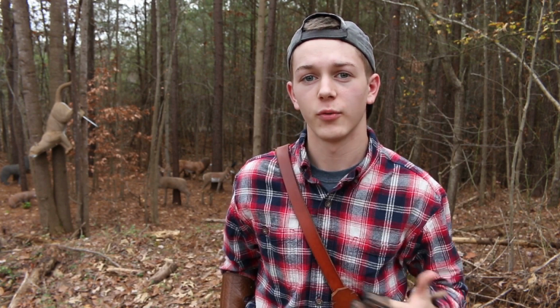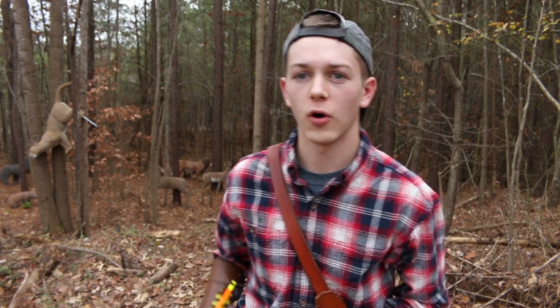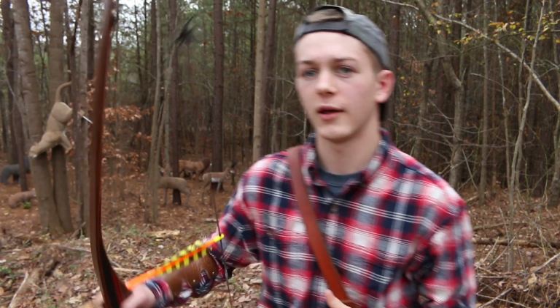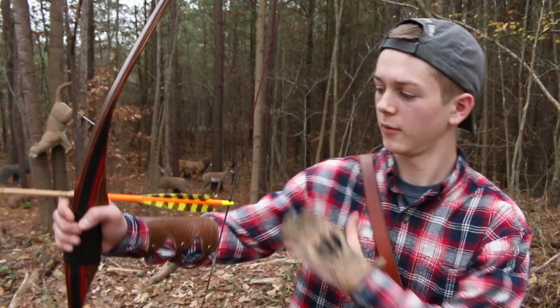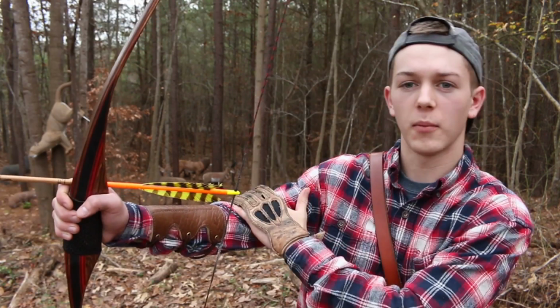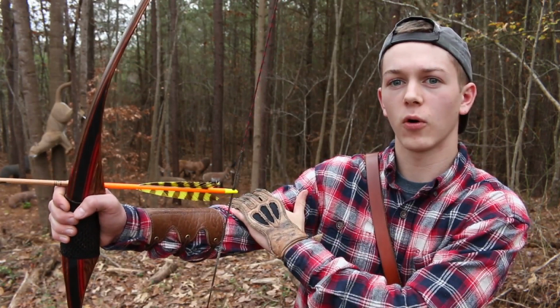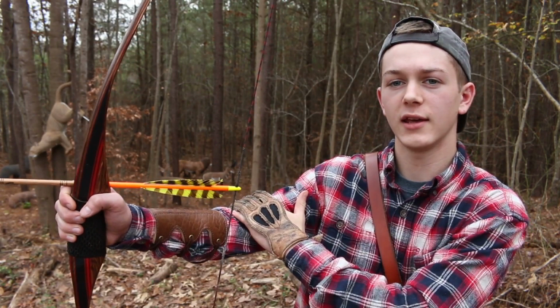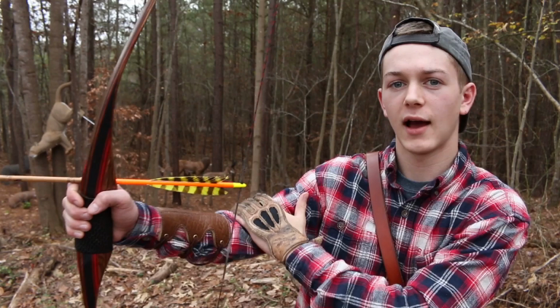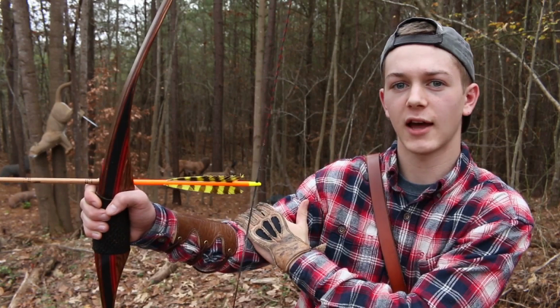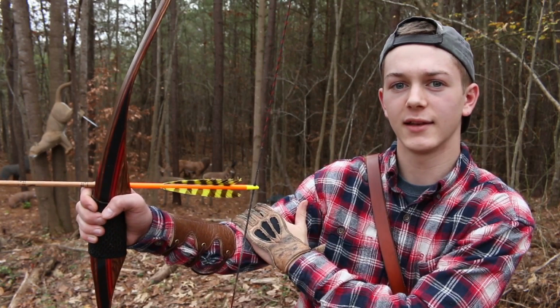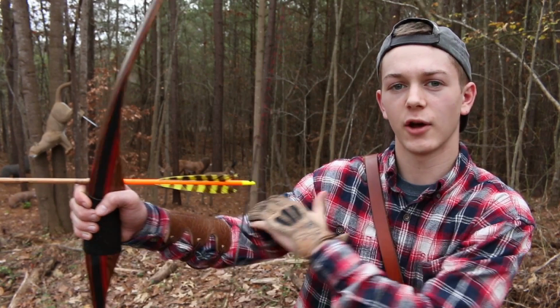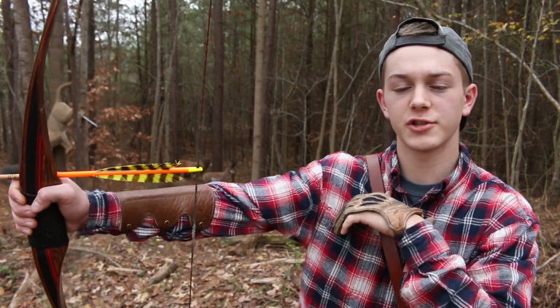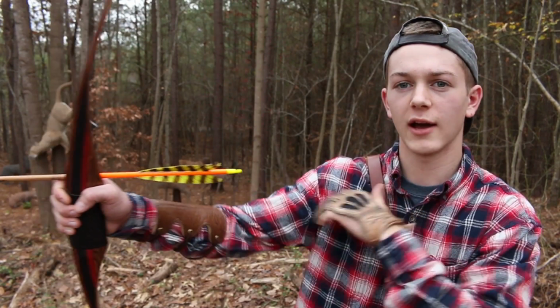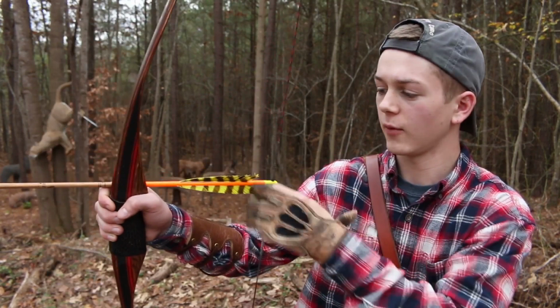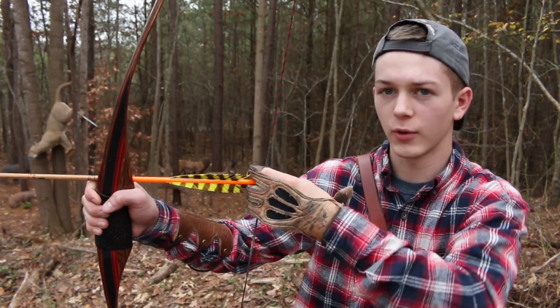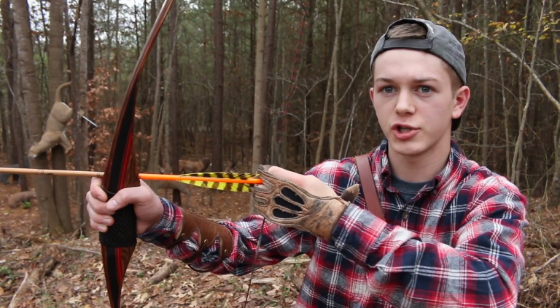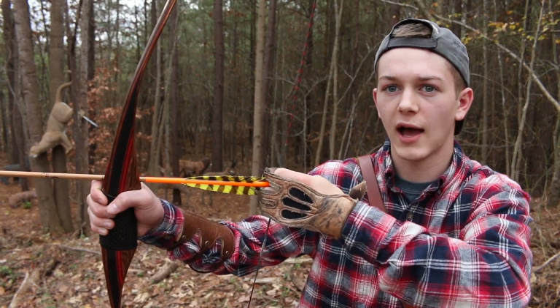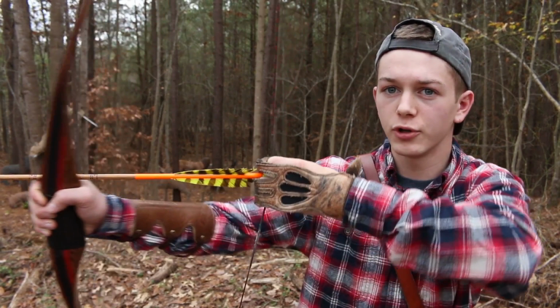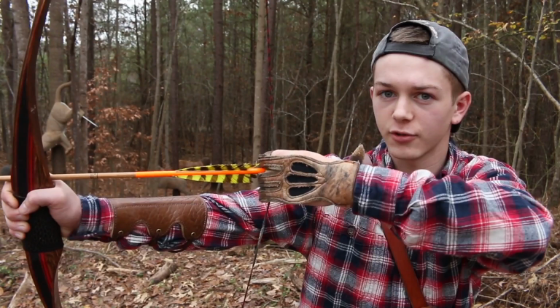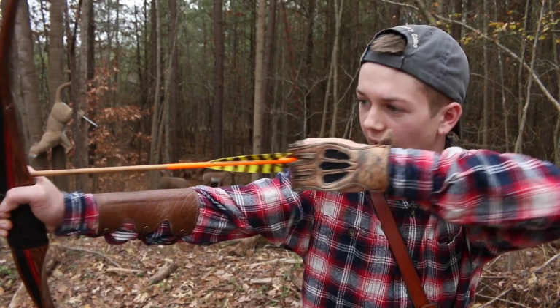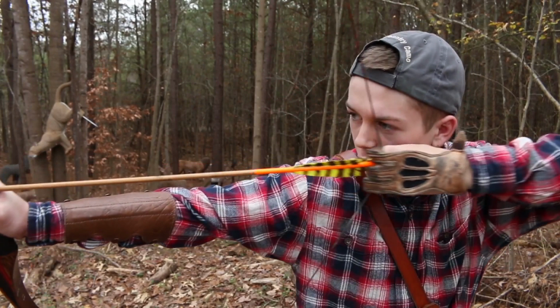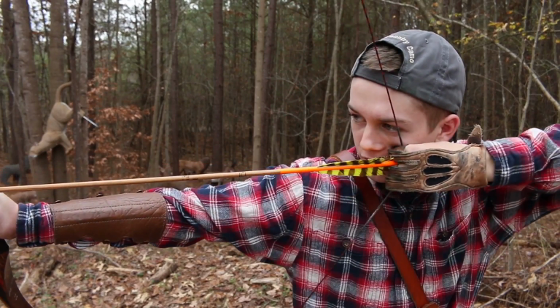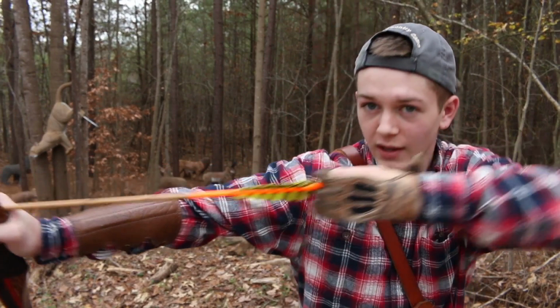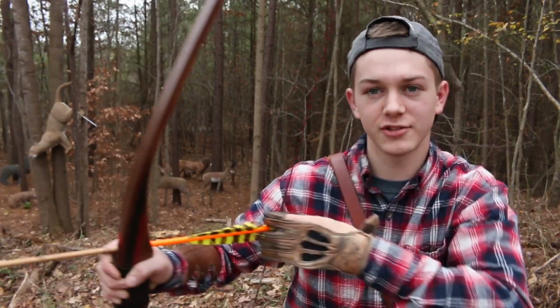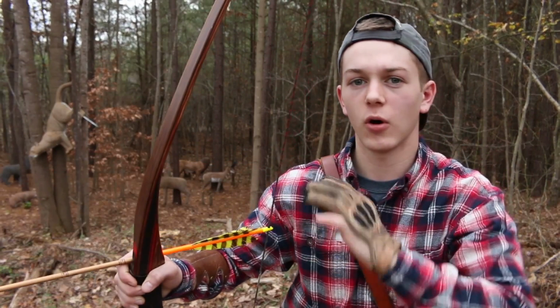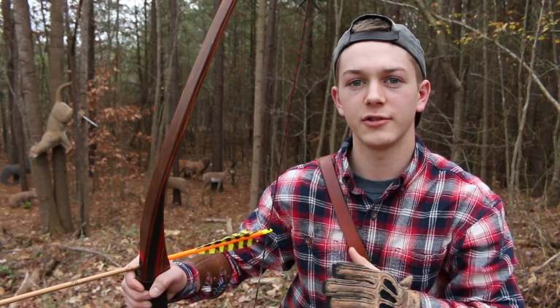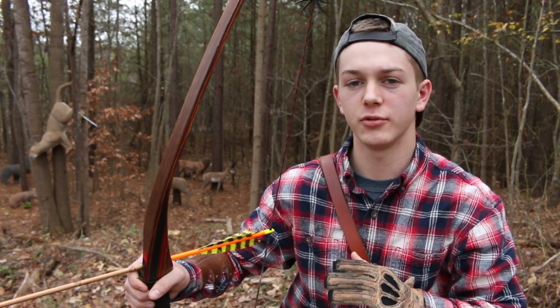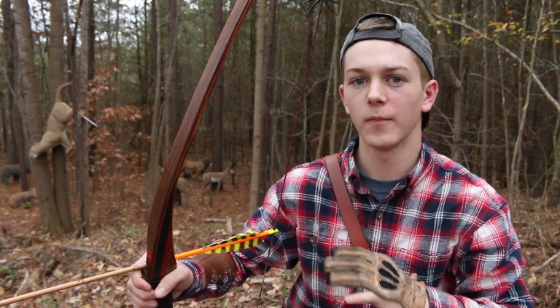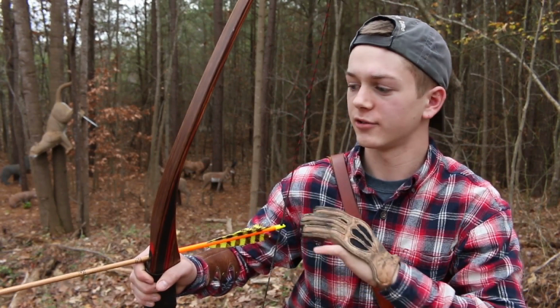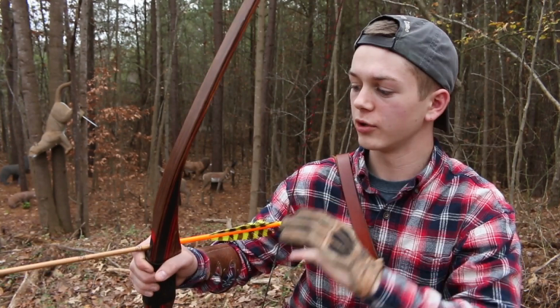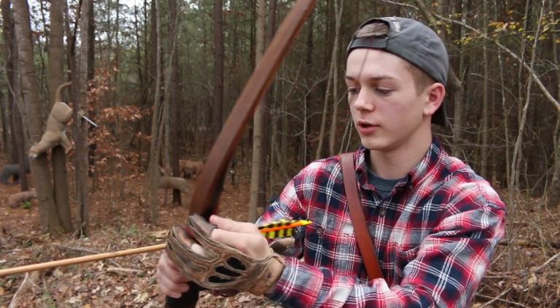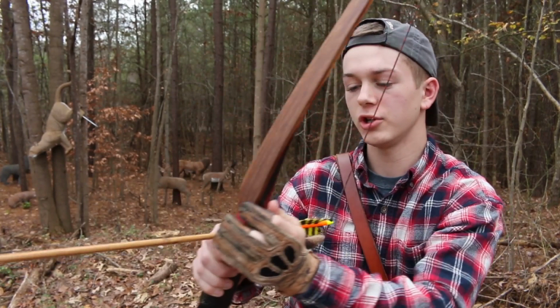So when I draw, my bow arm right here, I leave it kind of bent — I don't stretch it all the way out. So that way, when I go to shoot, I can push with this arm as I pull with this arm, and it just makes it a whole lot easier to shoot the bow.